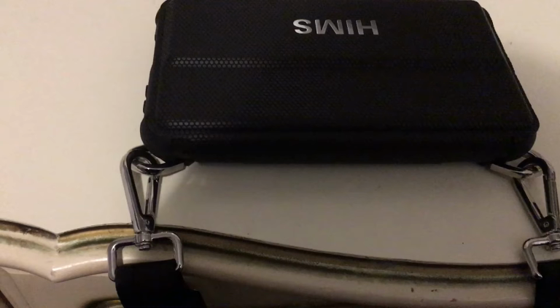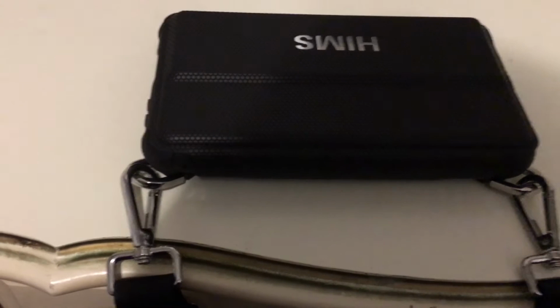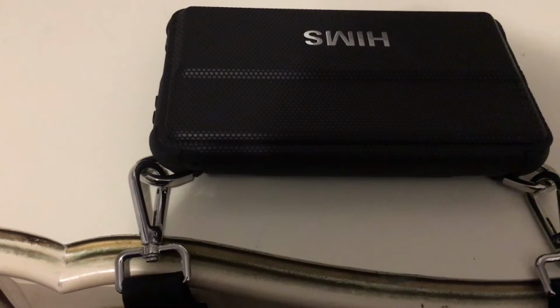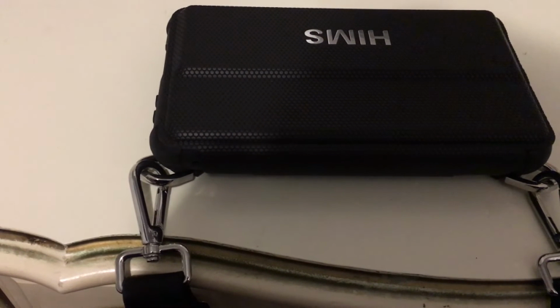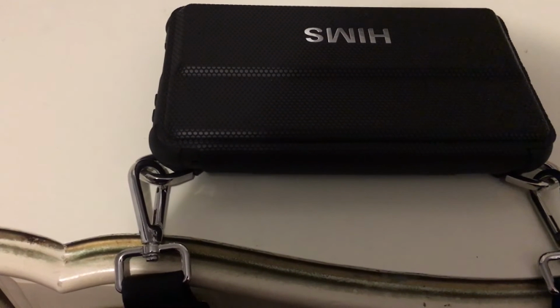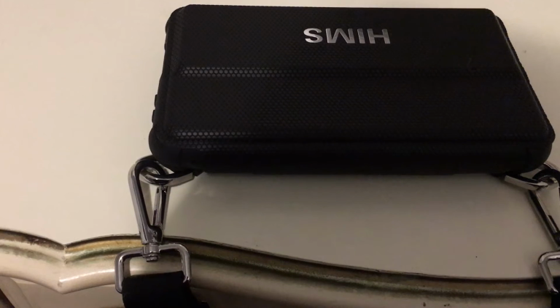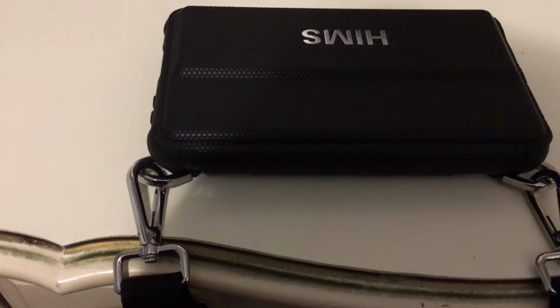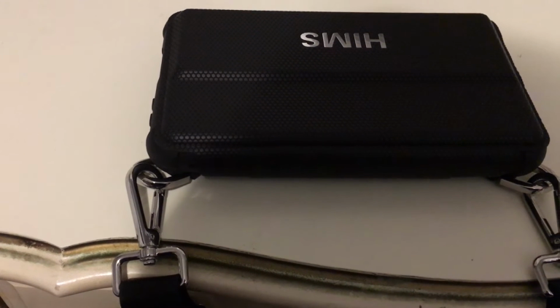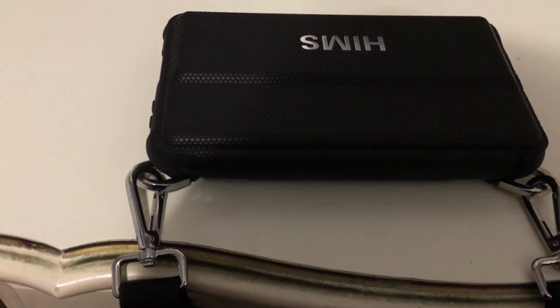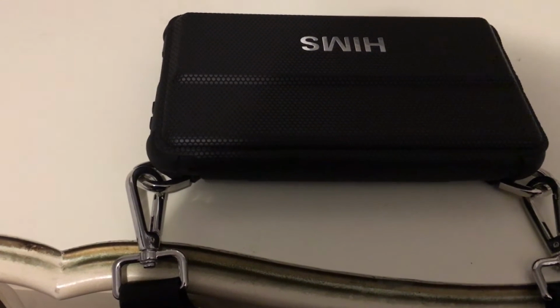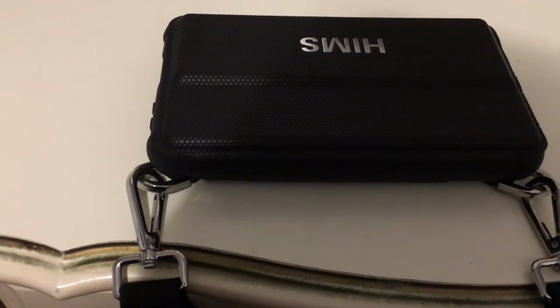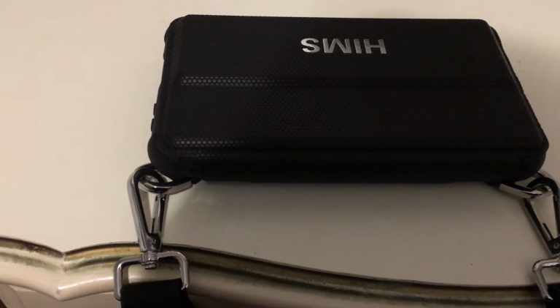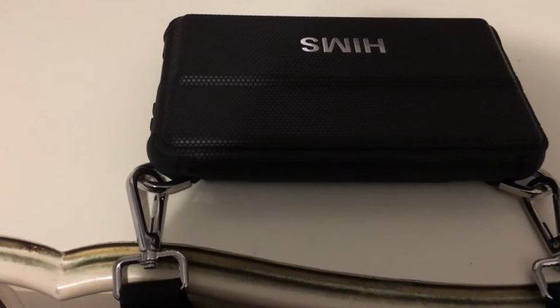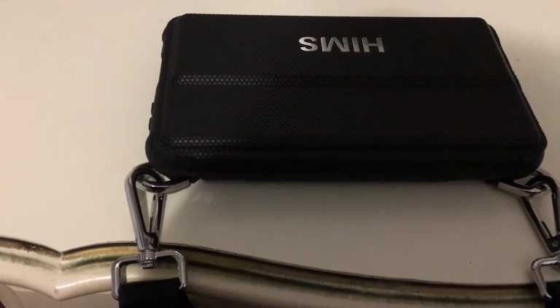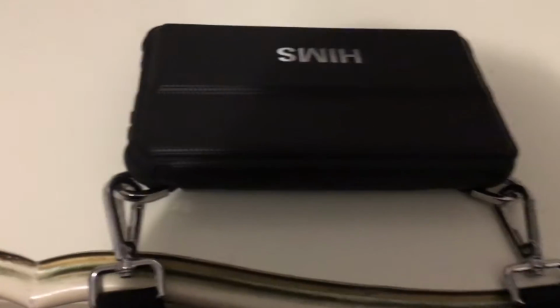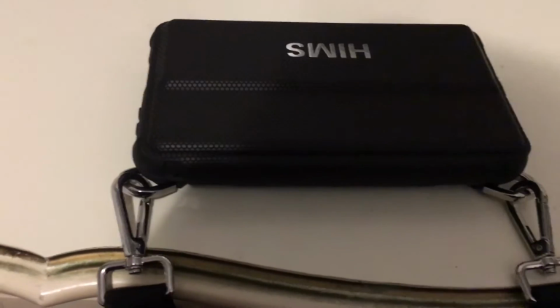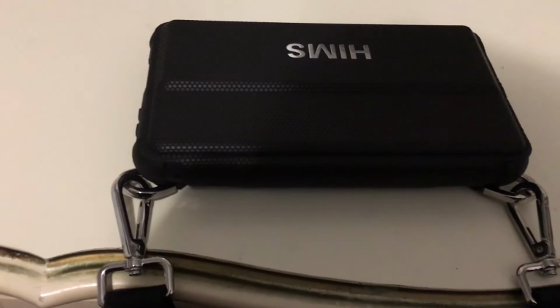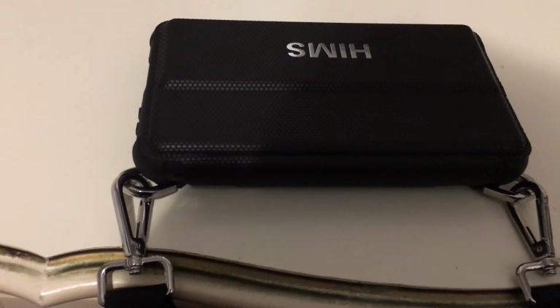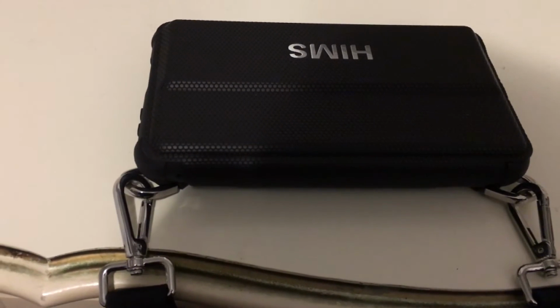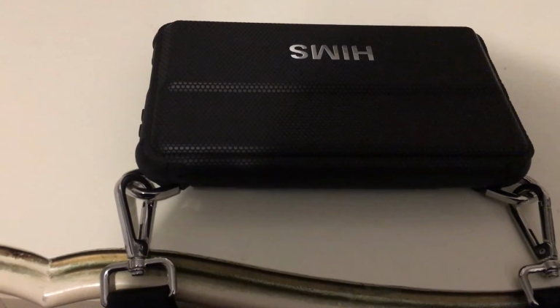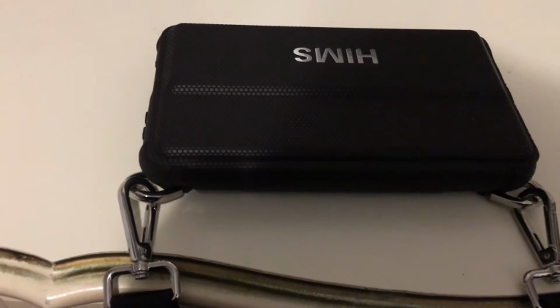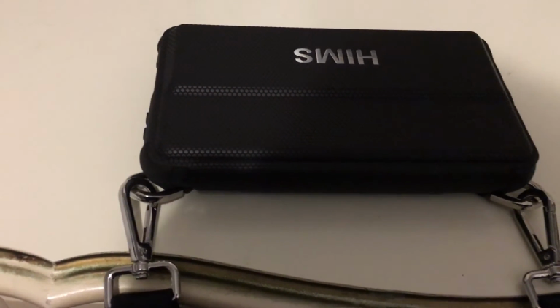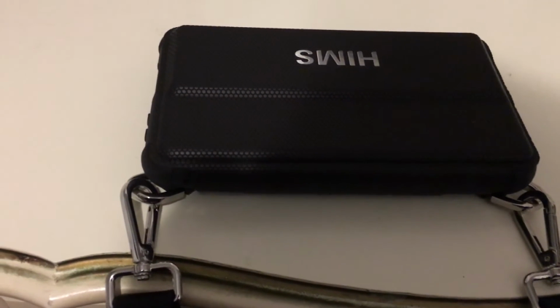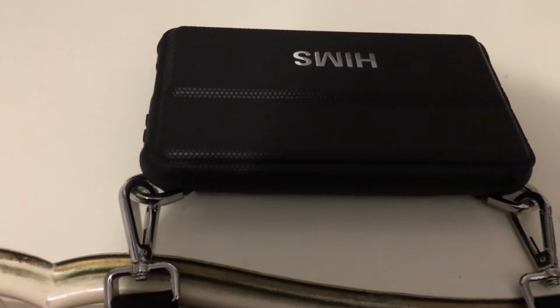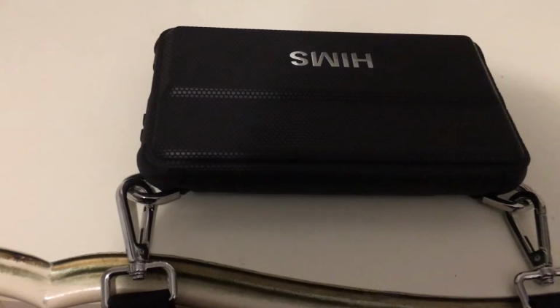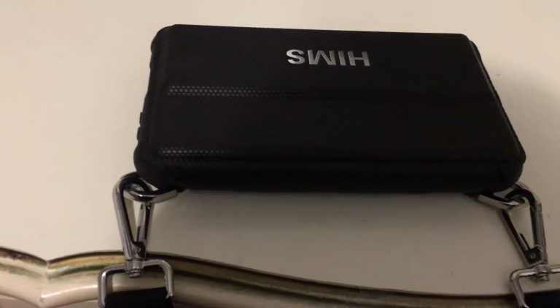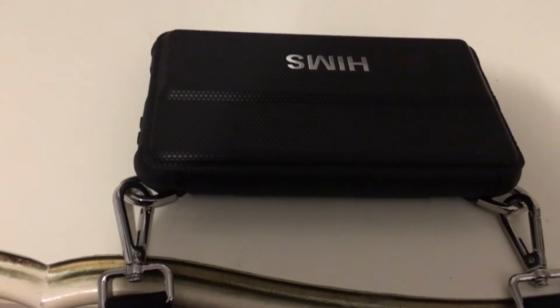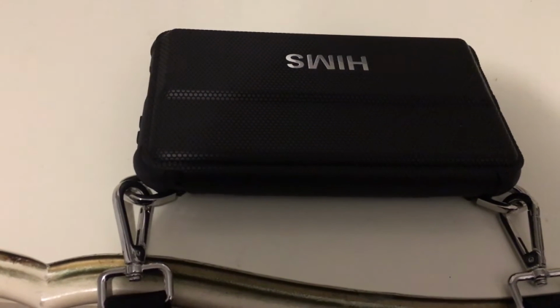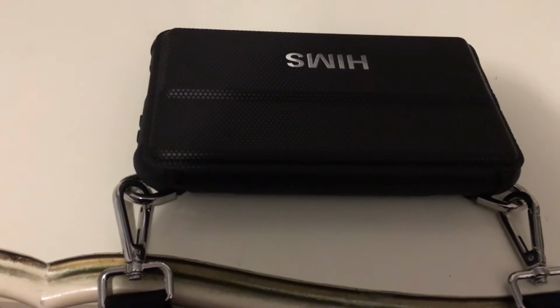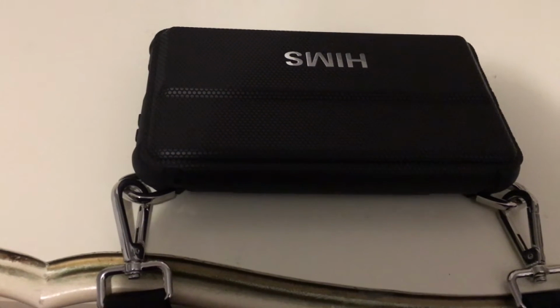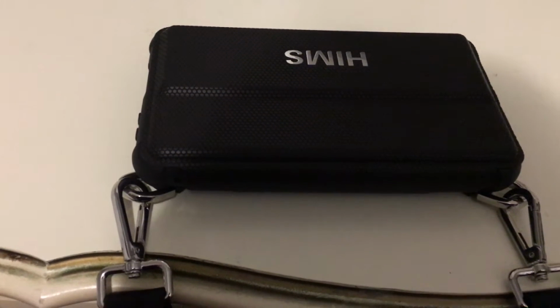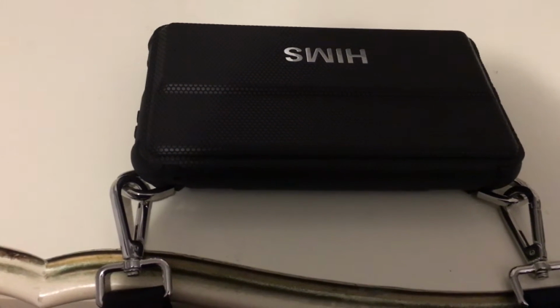Hey YouTube, Gallagher123123 back, good to be back here, and today I have a video that I am very excited about making for you guys.